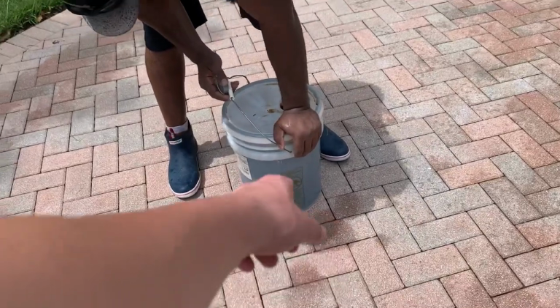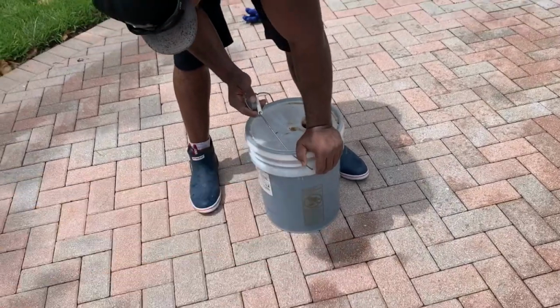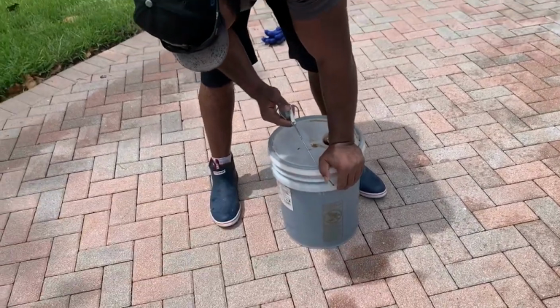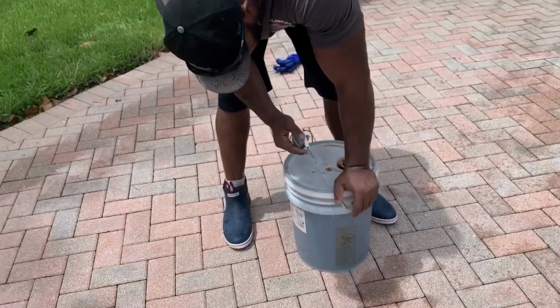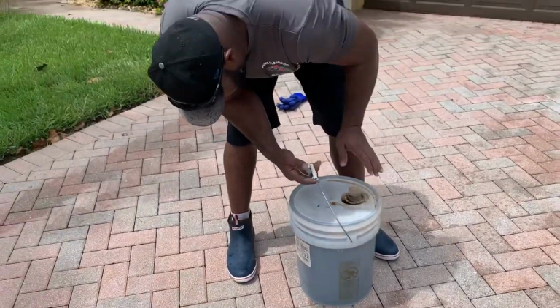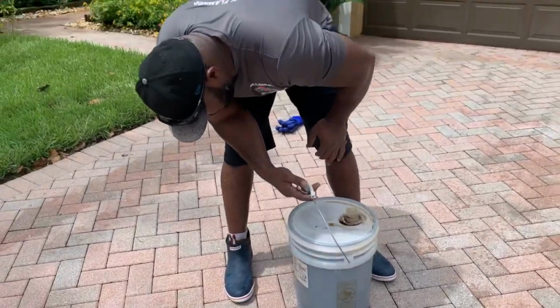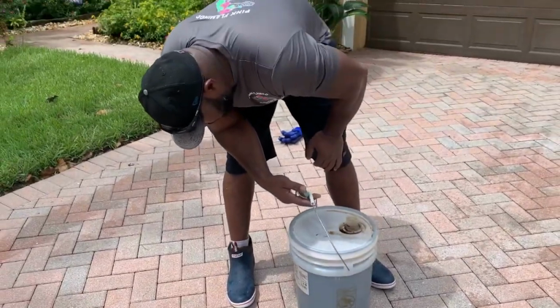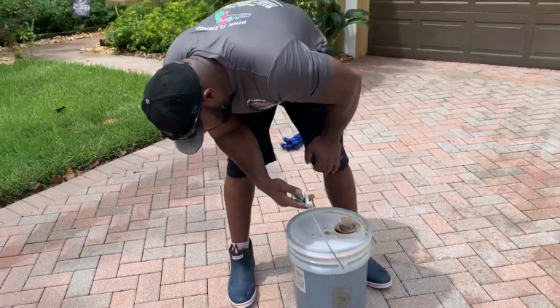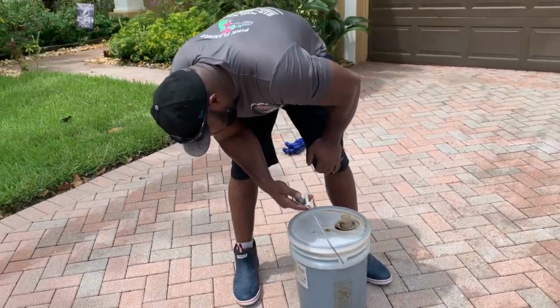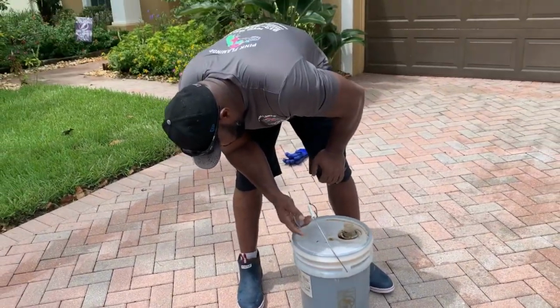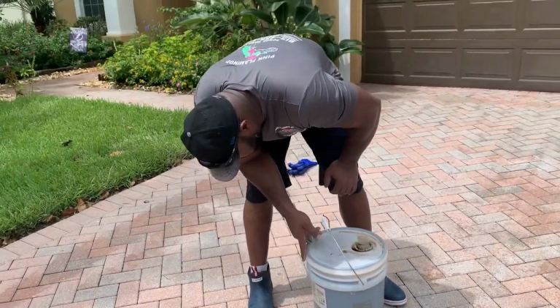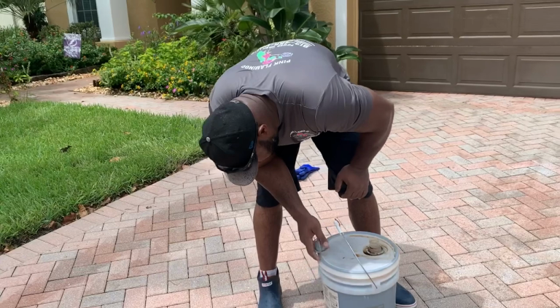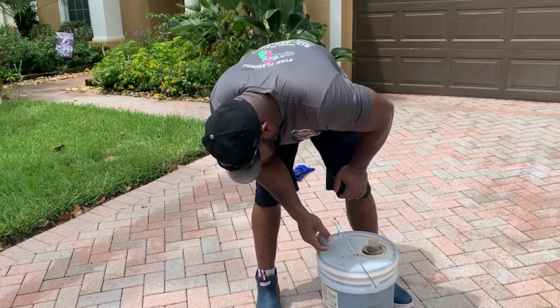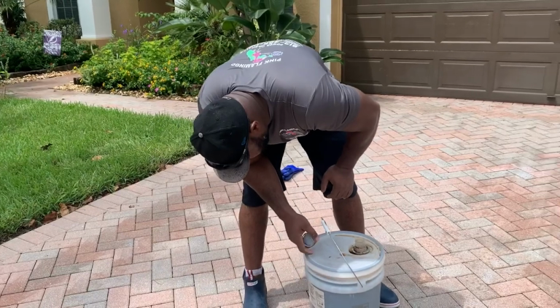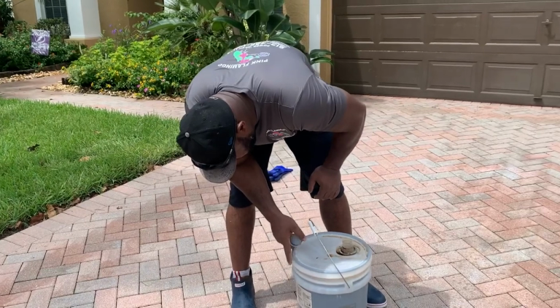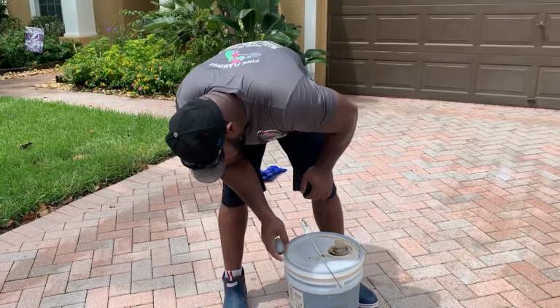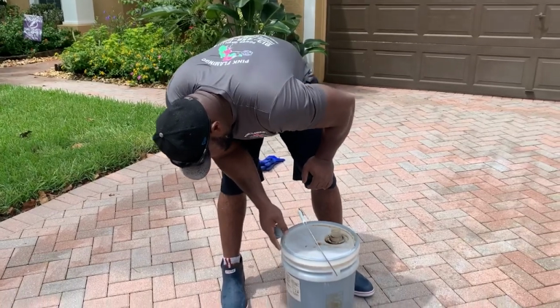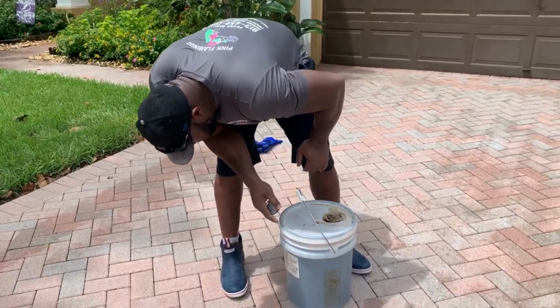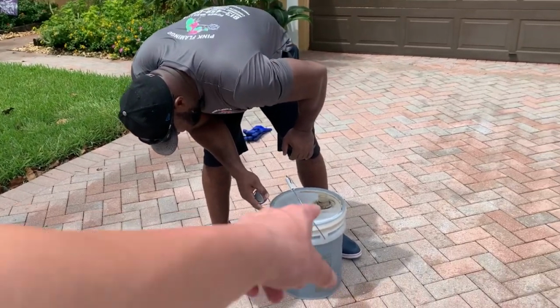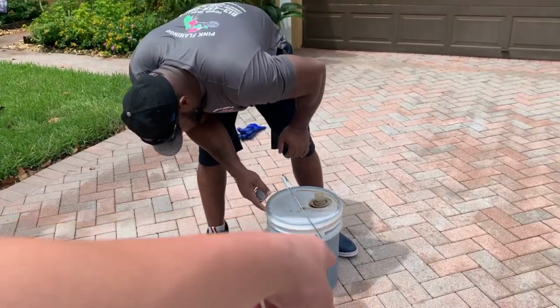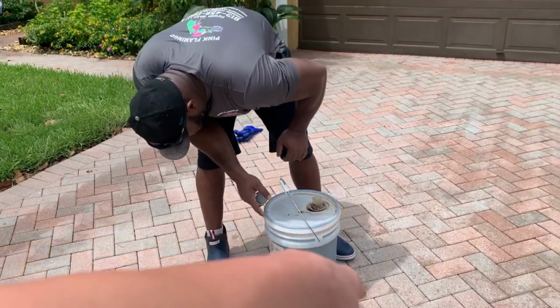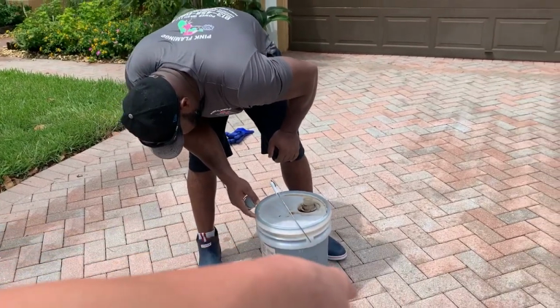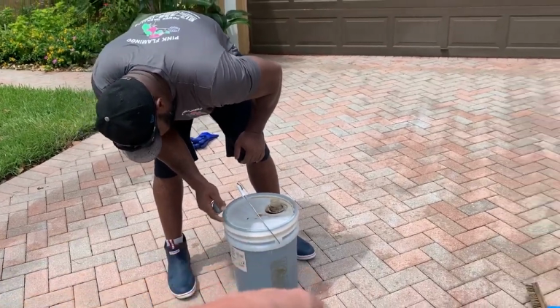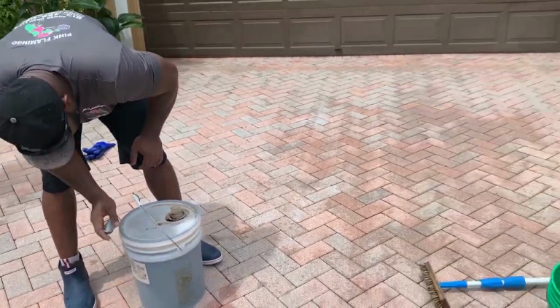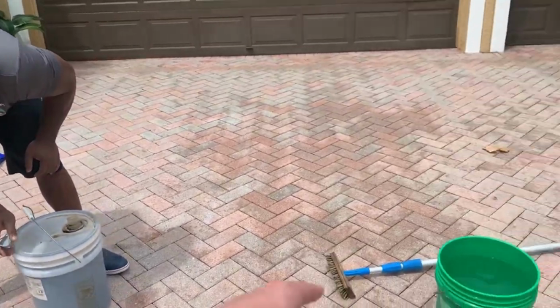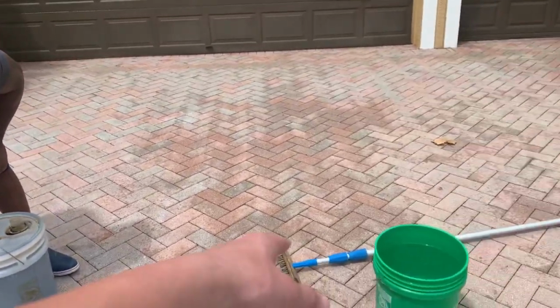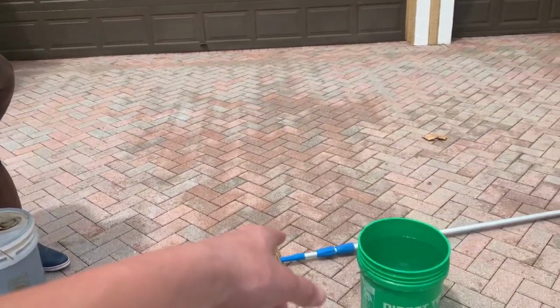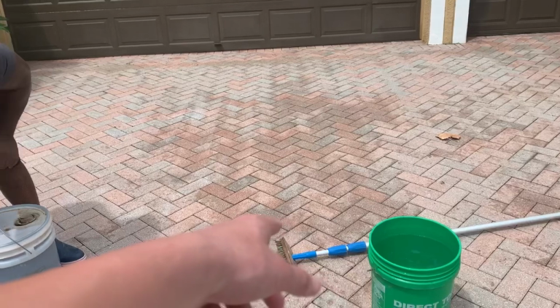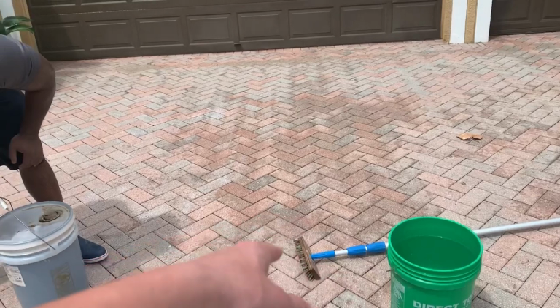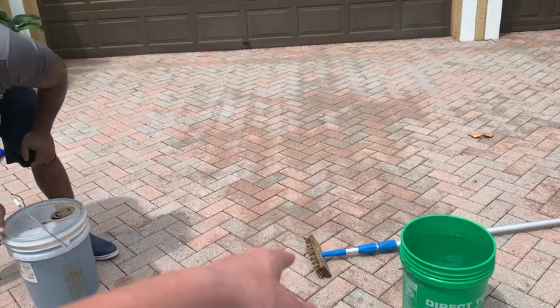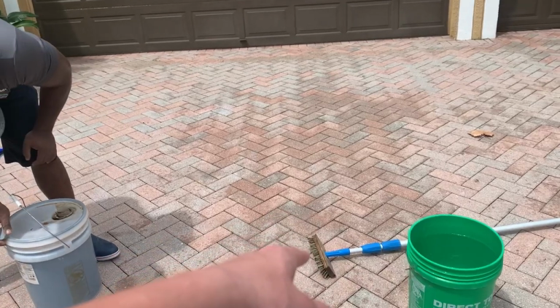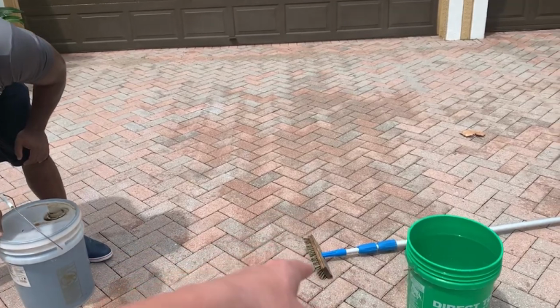What do you got in your hands? It's a heavy duty degreaser from pressure washer products. So we got a degreaser, we're going to remove this oil stain, and then what else you got? A brush? I'm going to agitate it.